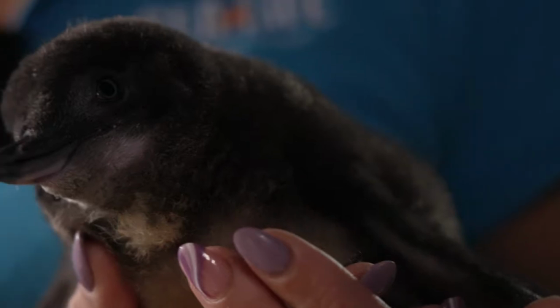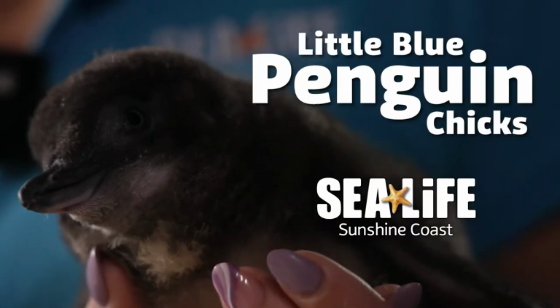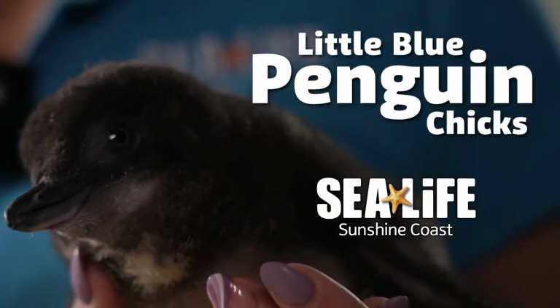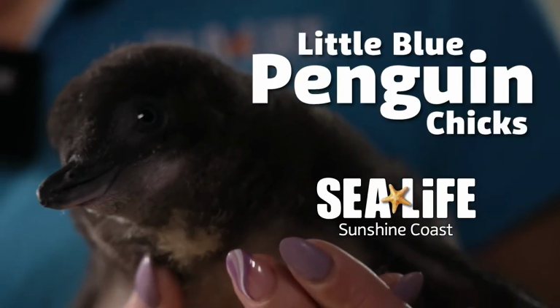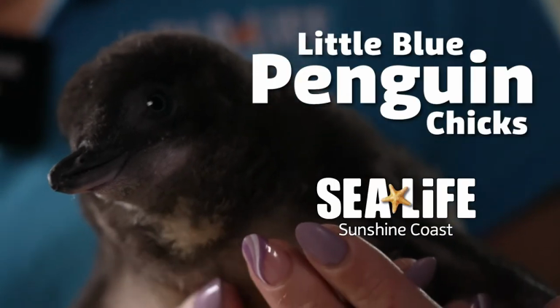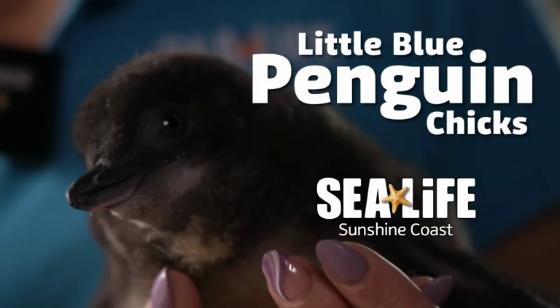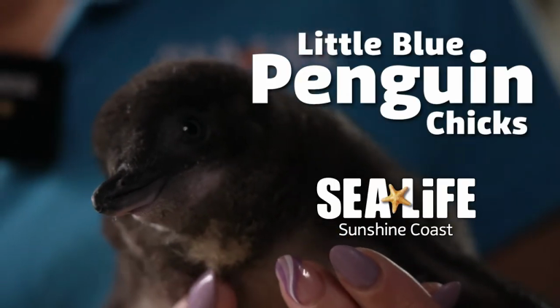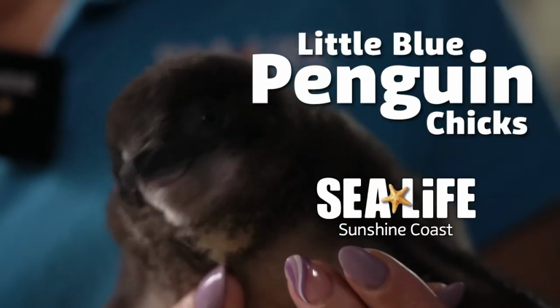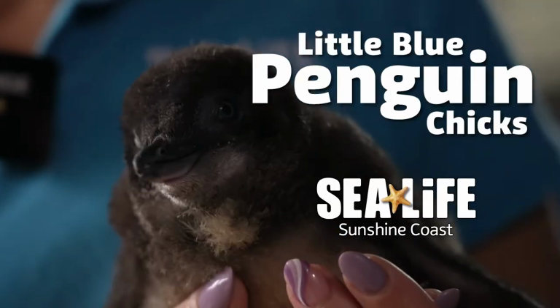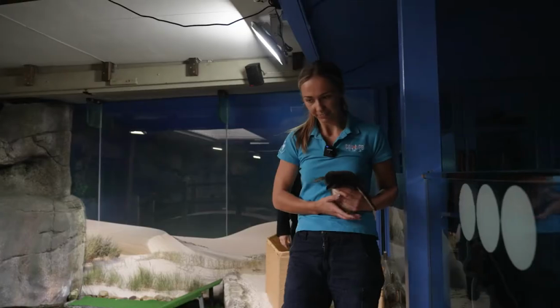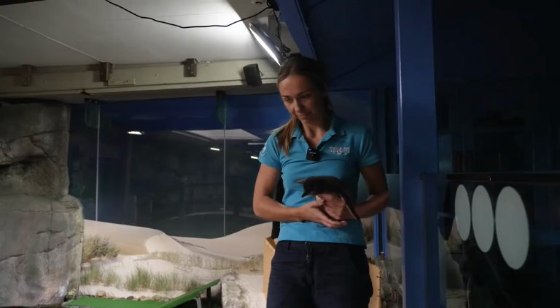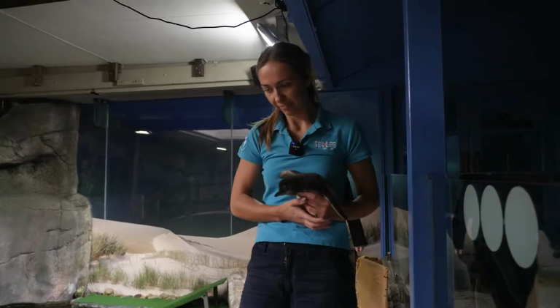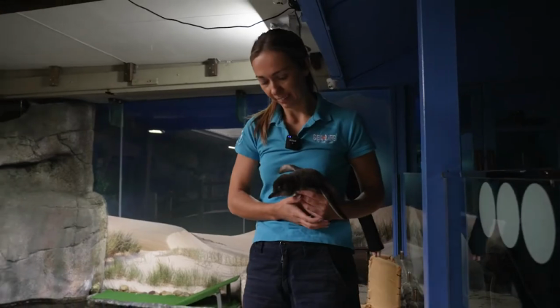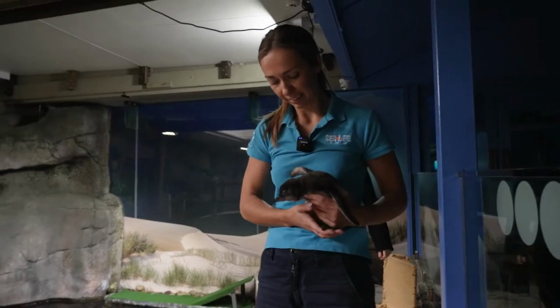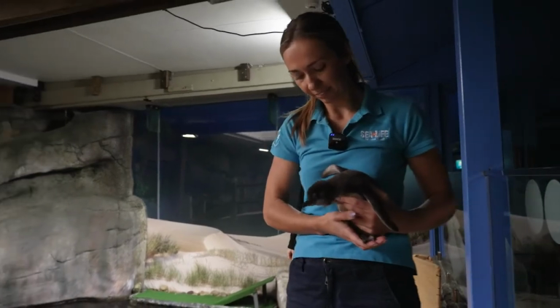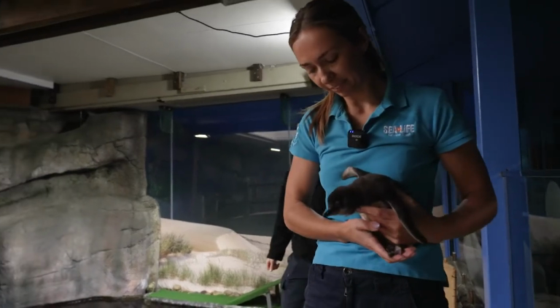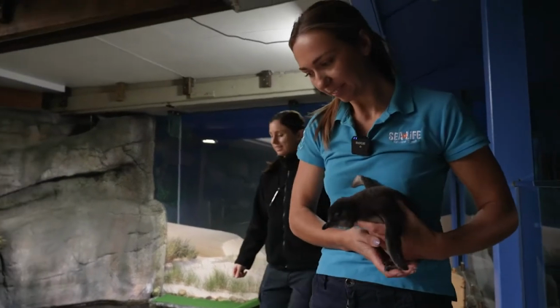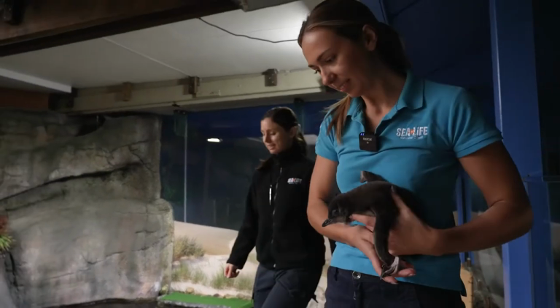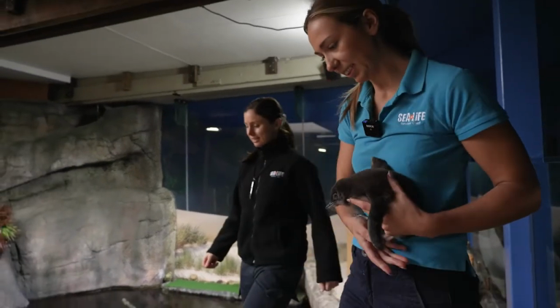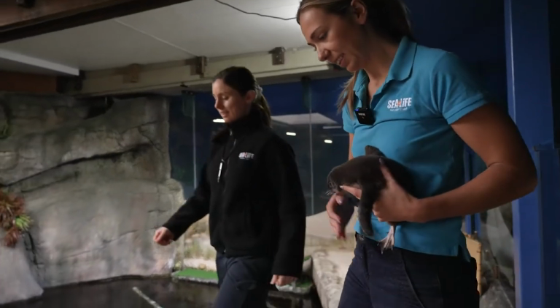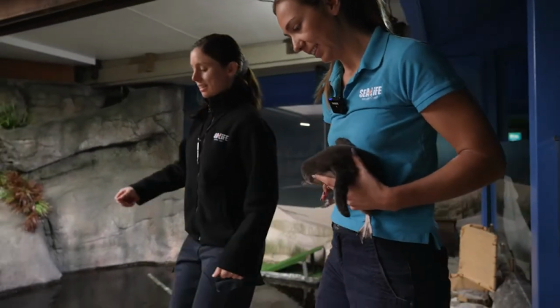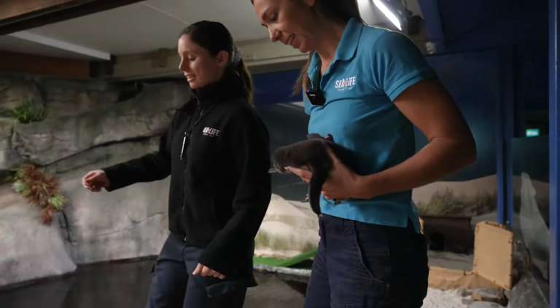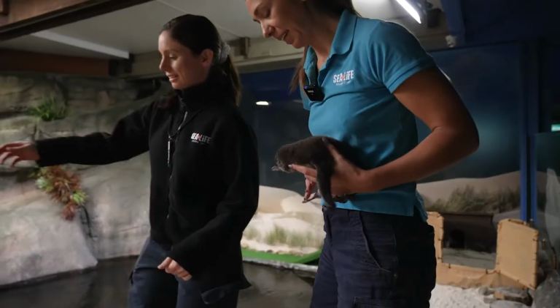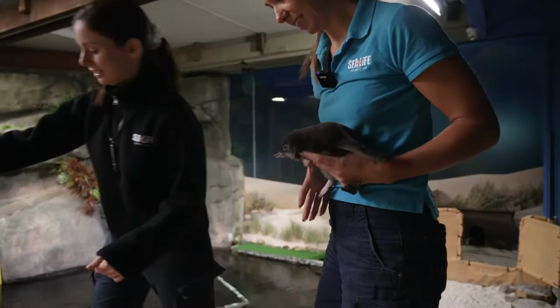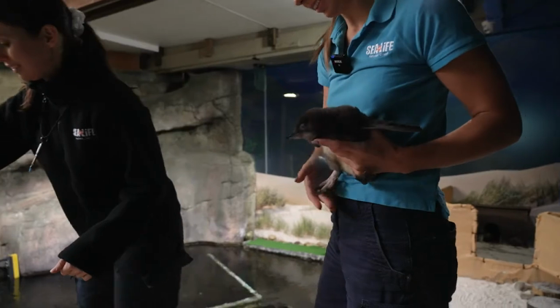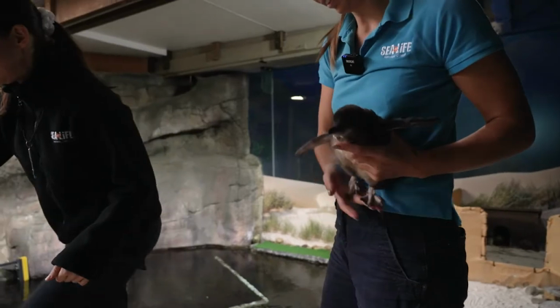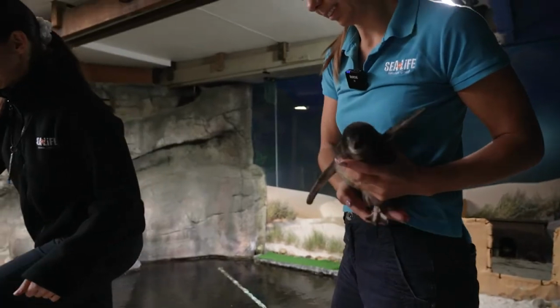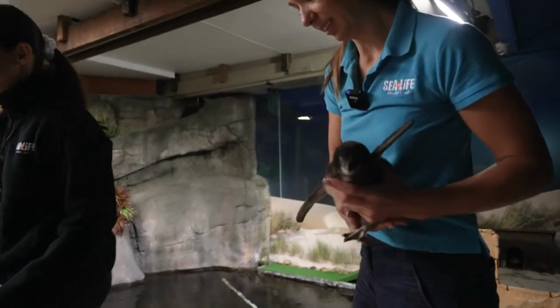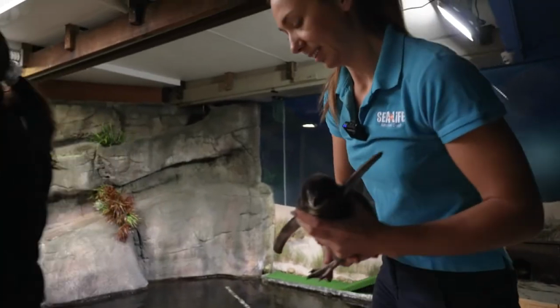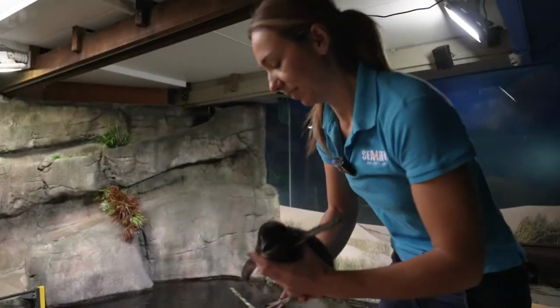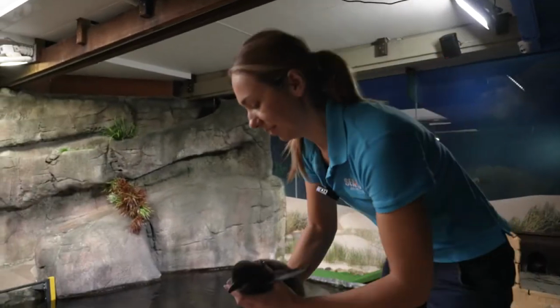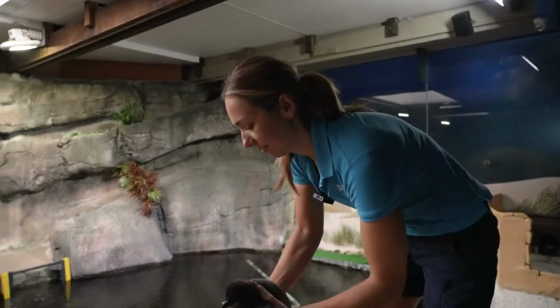This has been a really exciting time for the entire penguin team here at Sea Life on the Sunshine Coast, as this is the first chick to ever hatch here within our colony.